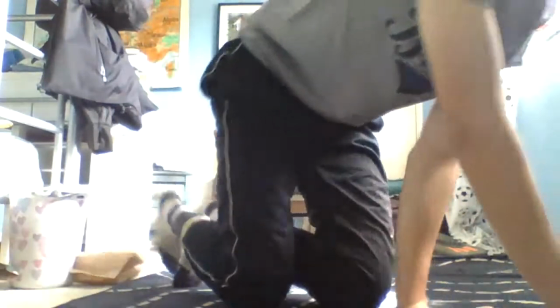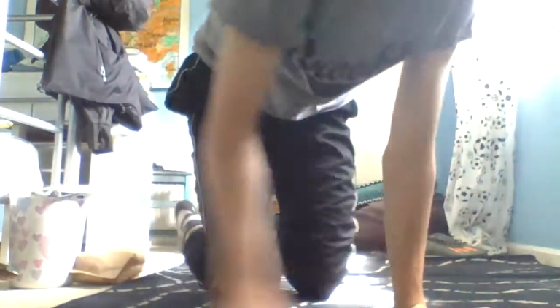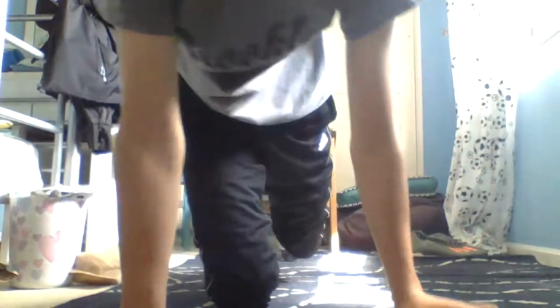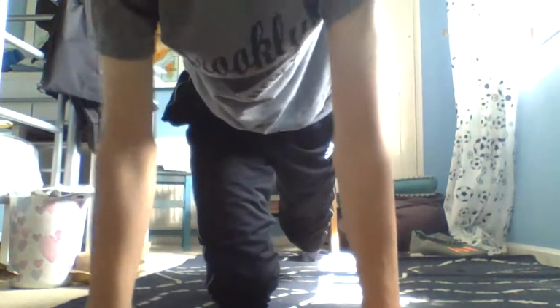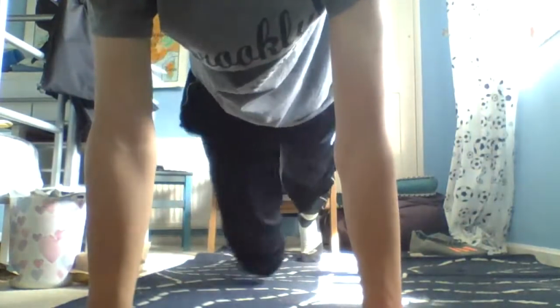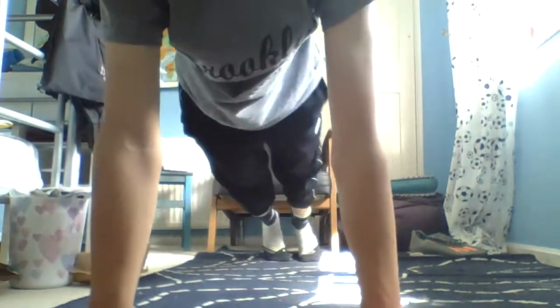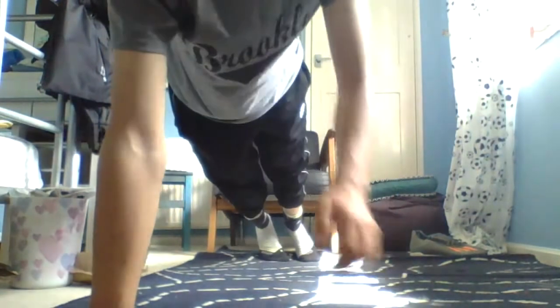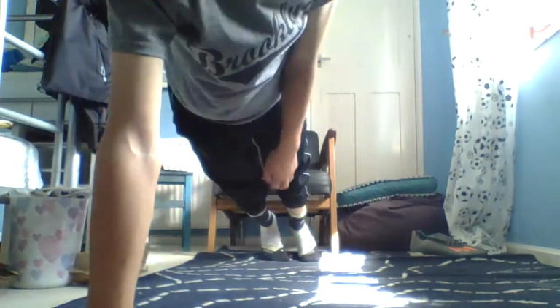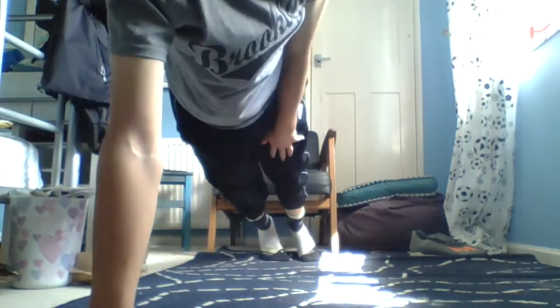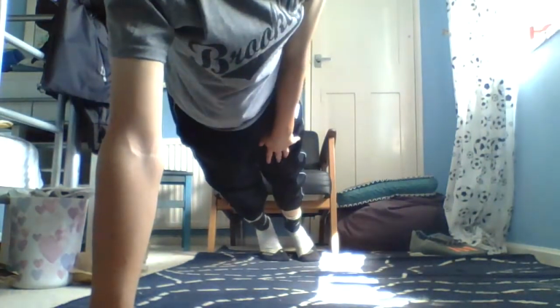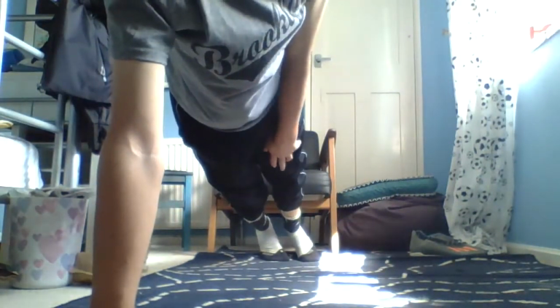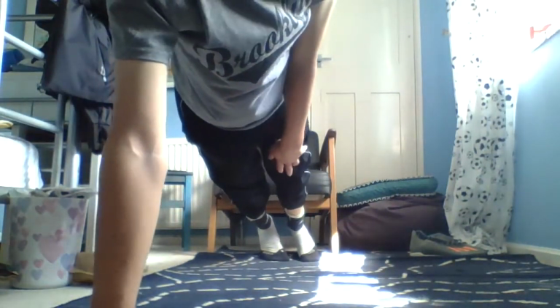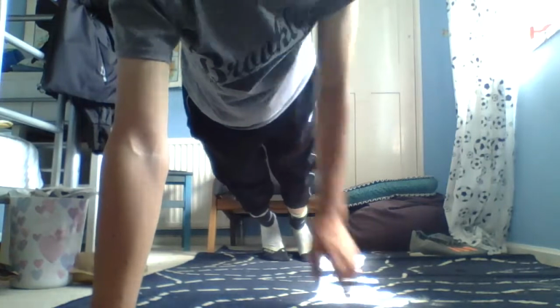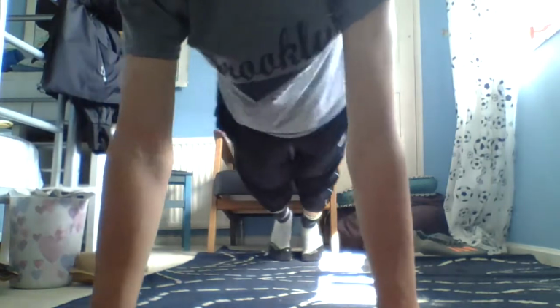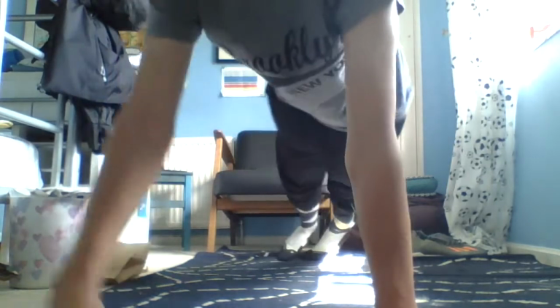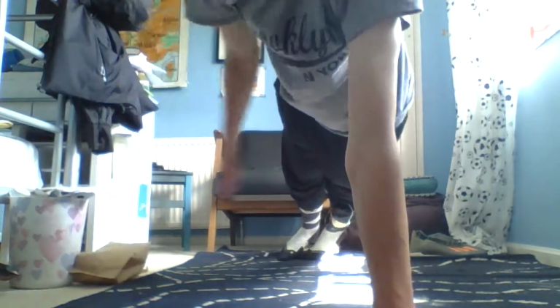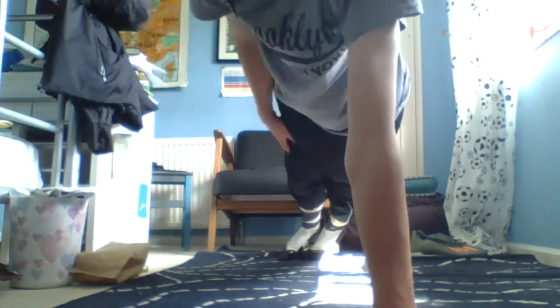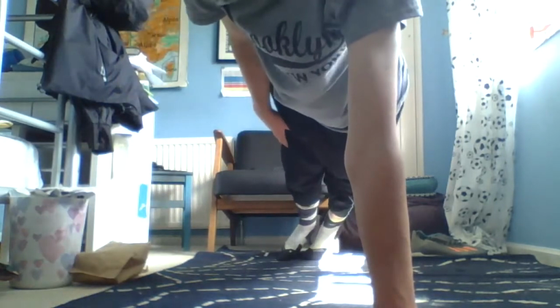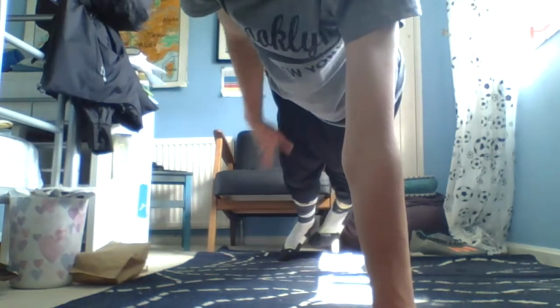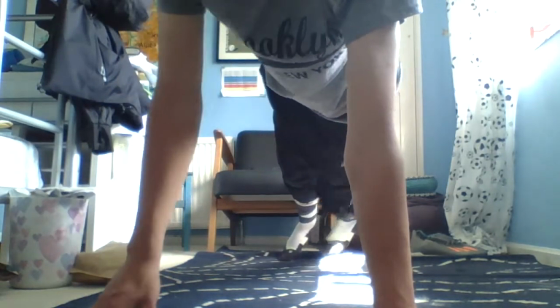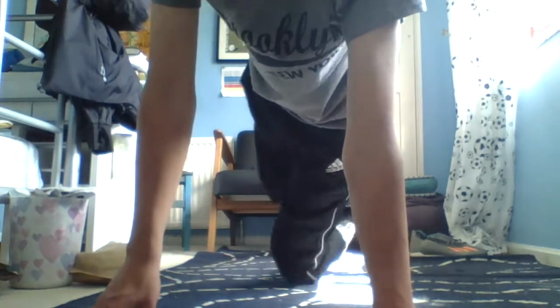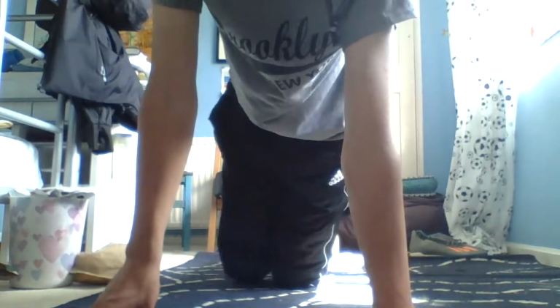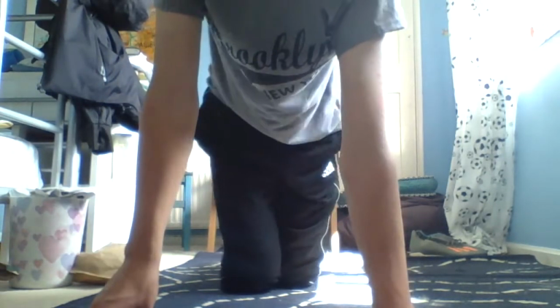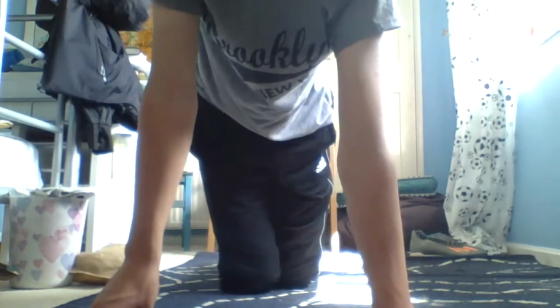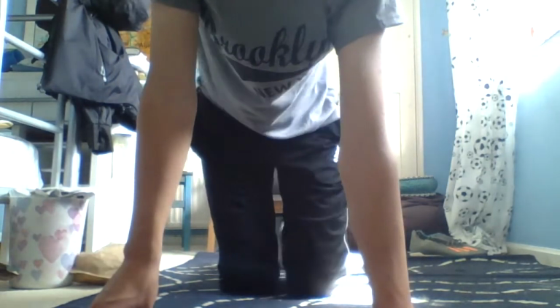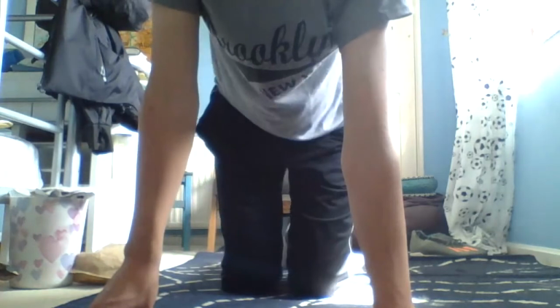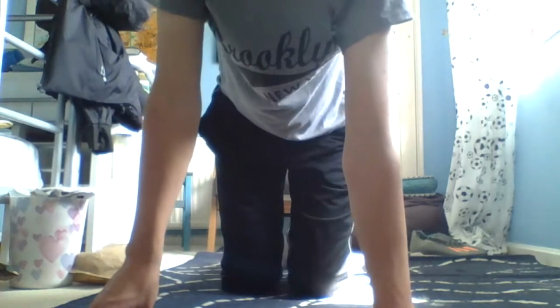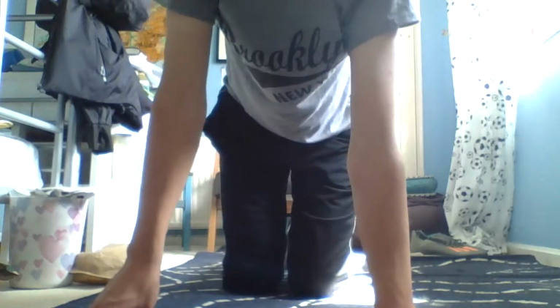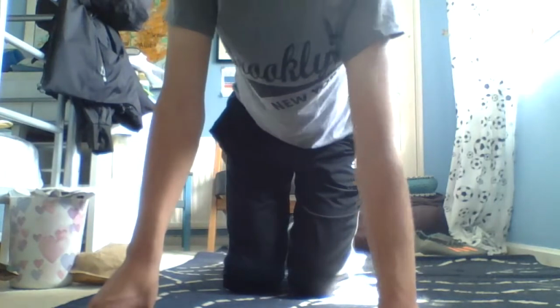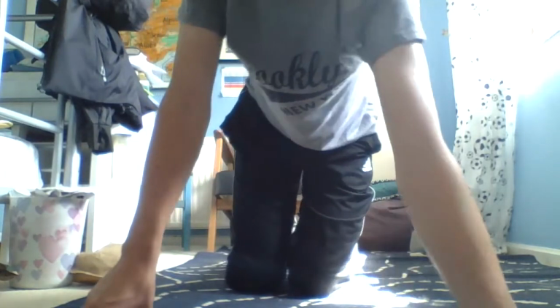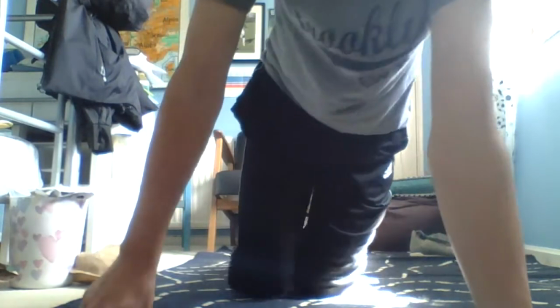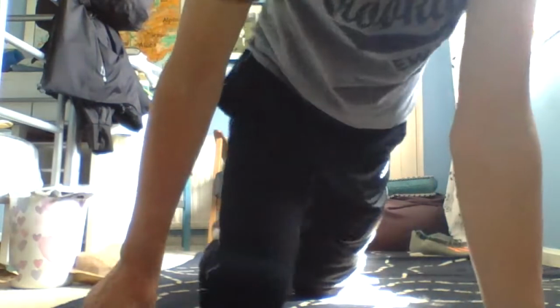Now we're going to do a one-handed American plank. Go into the push-up position with one hand and hold that for 30 seconds, then after 30 seconds switch to your left hand.